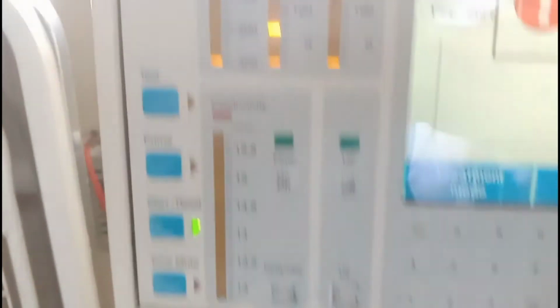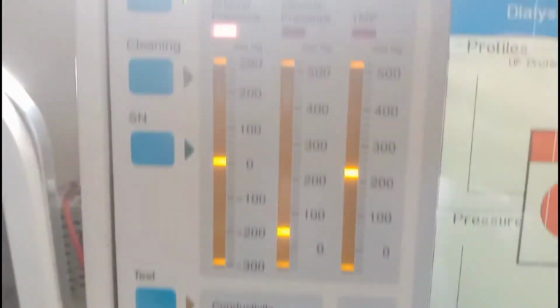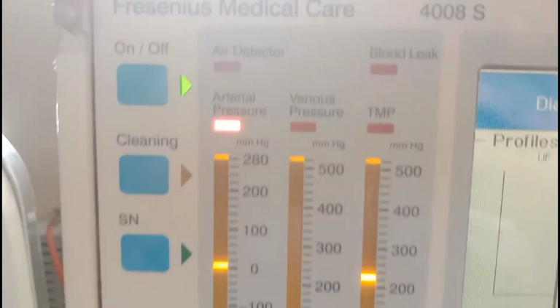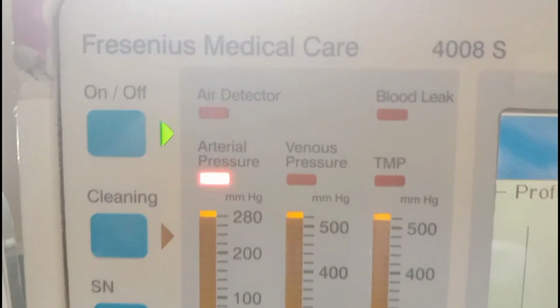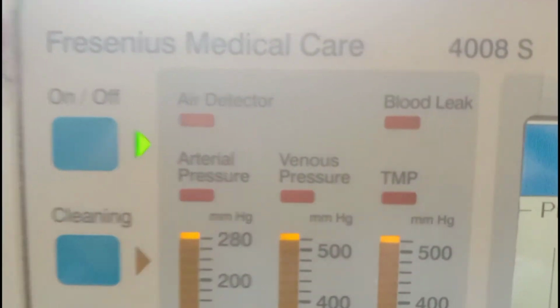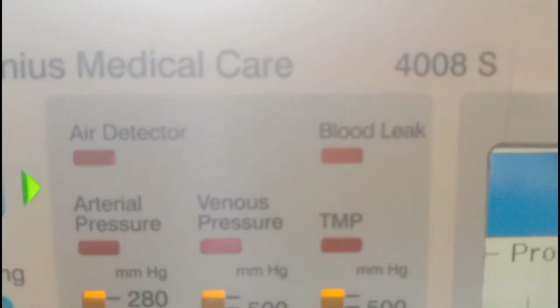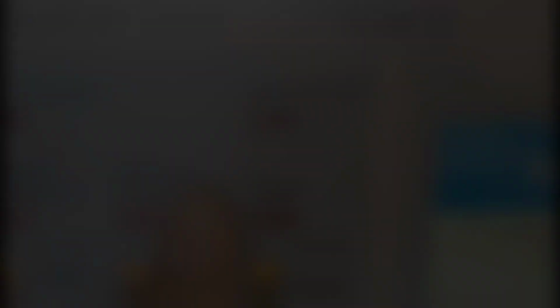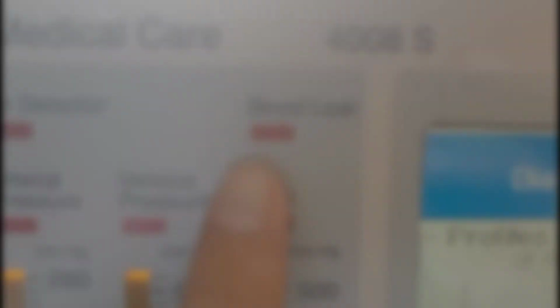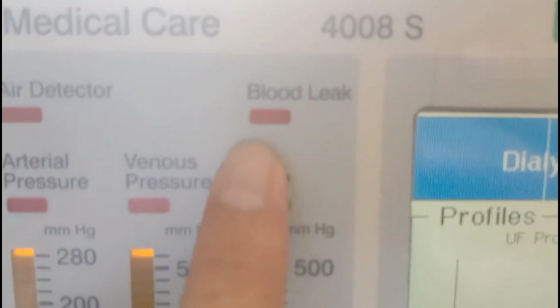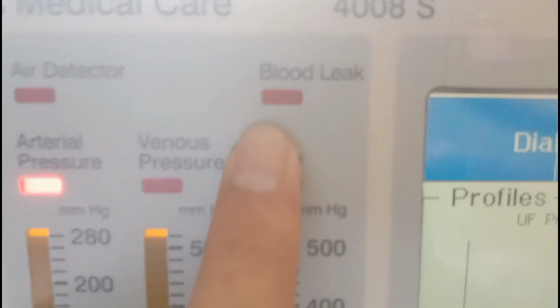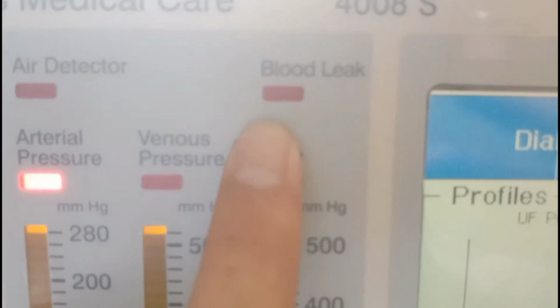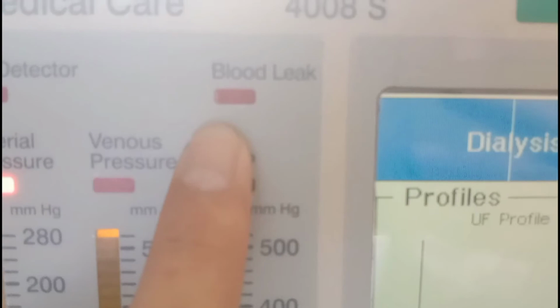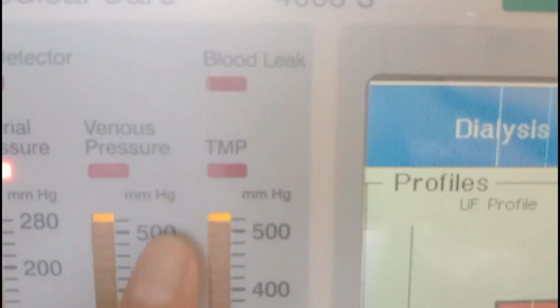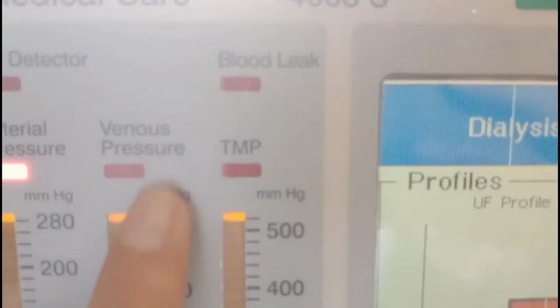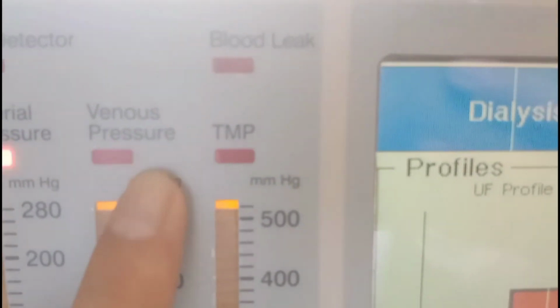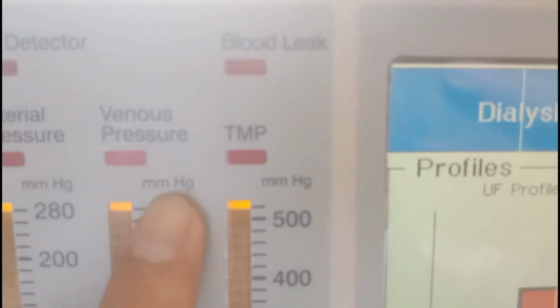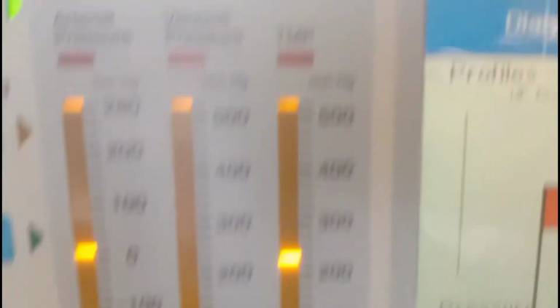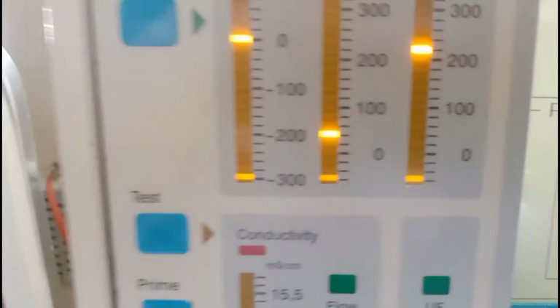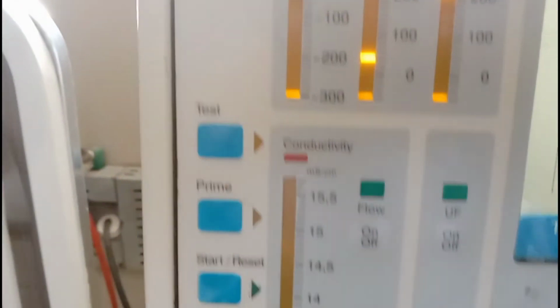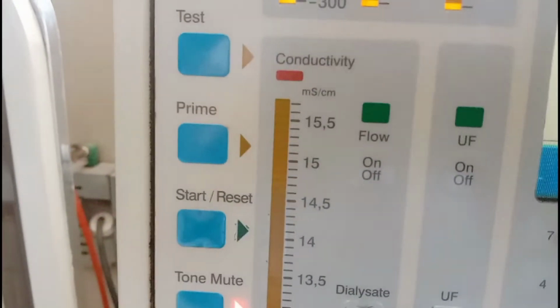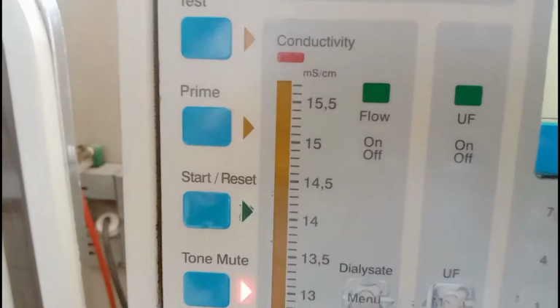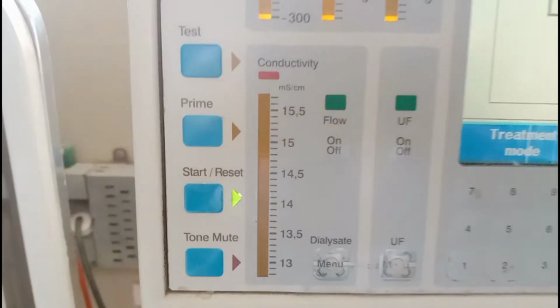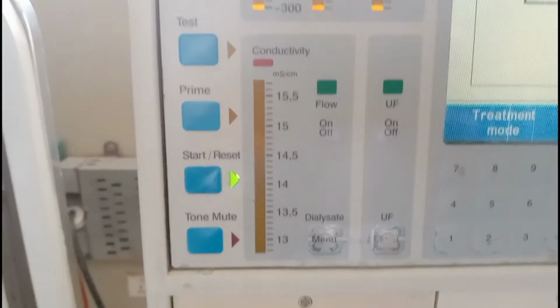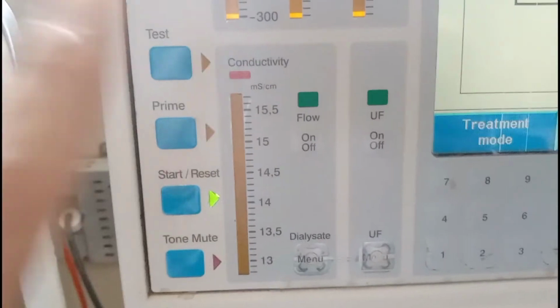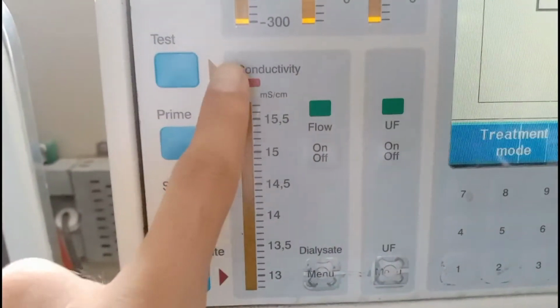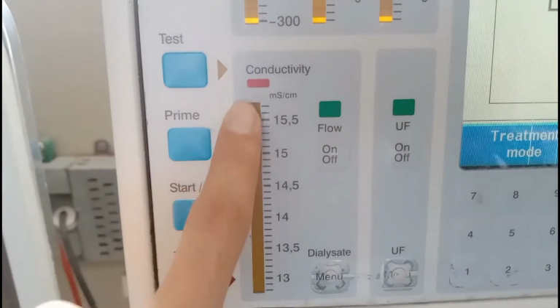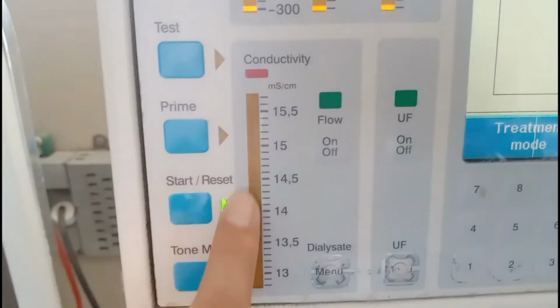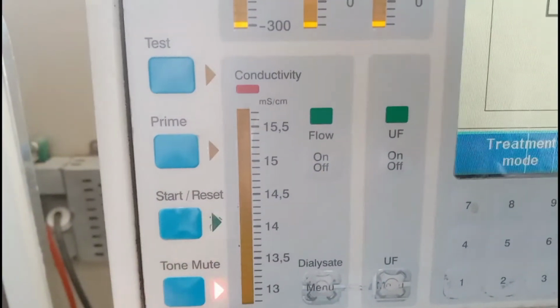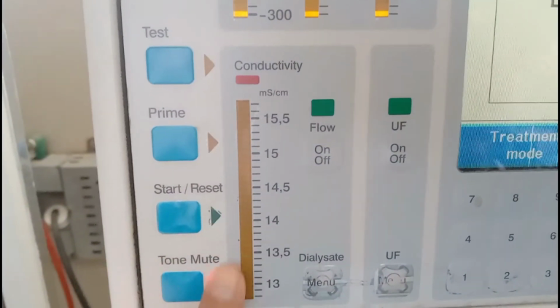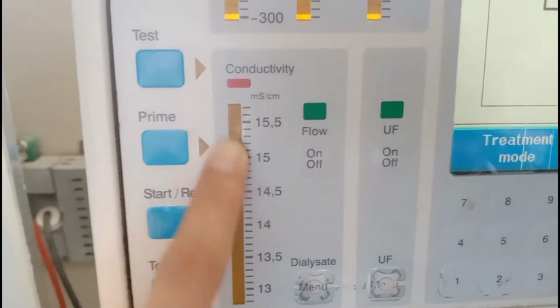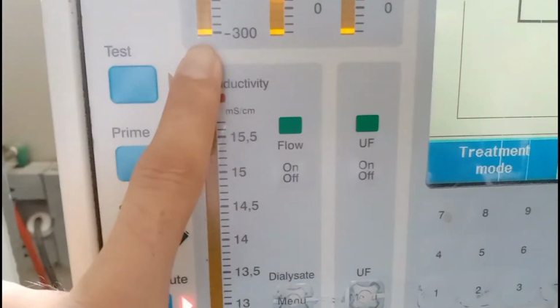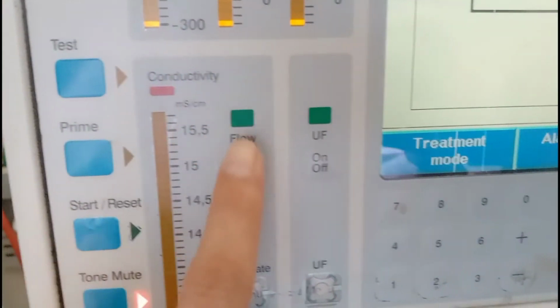Here you can see the blood leak indicator. When there is some blood on the dialysate side, this option will turn on and the machine will automatically turn off. Below this there is conductivity — there is a range for conductivity and an on and off button for dialysate flow.